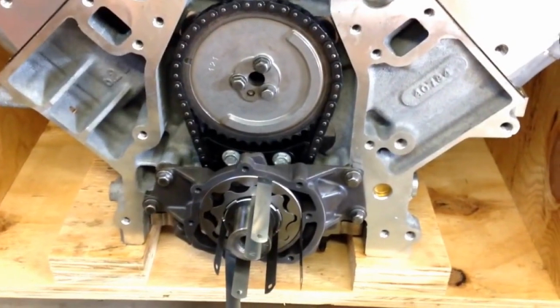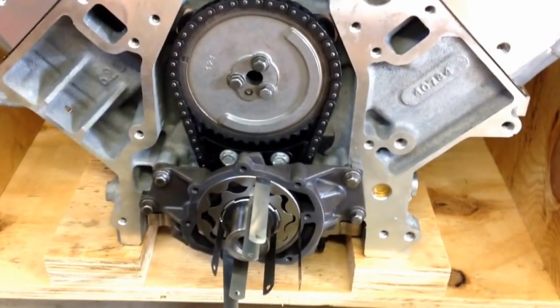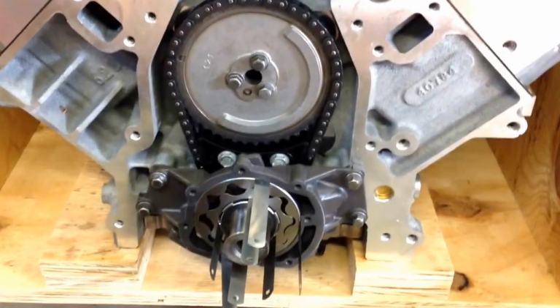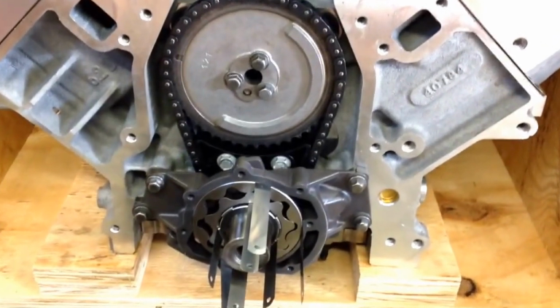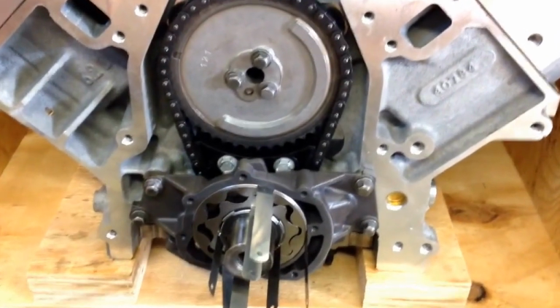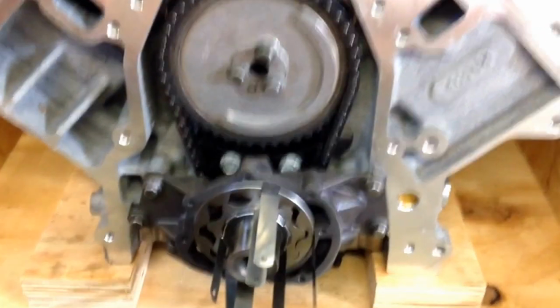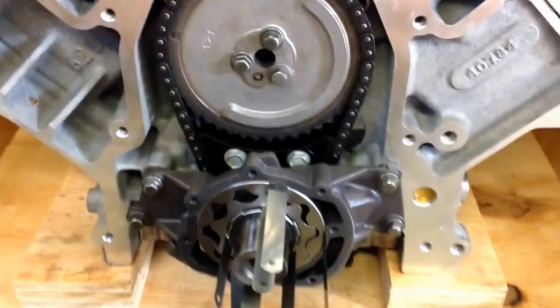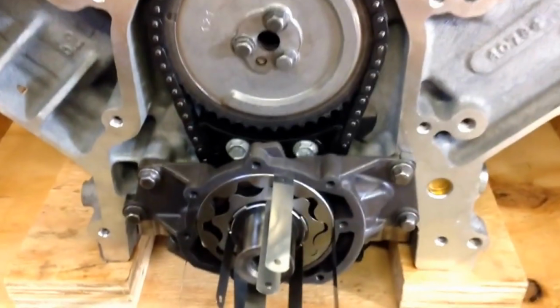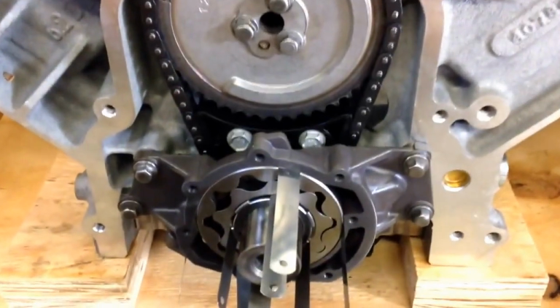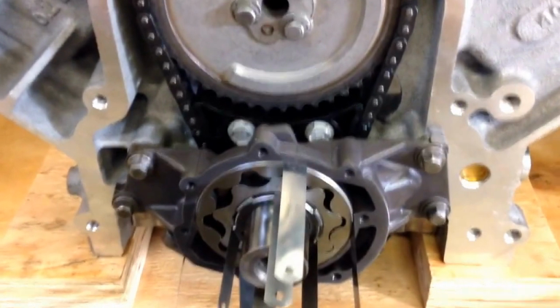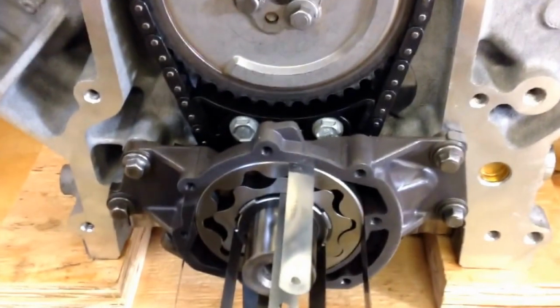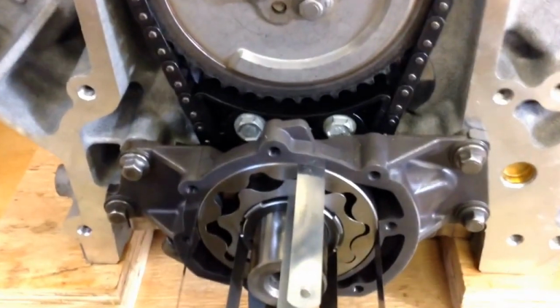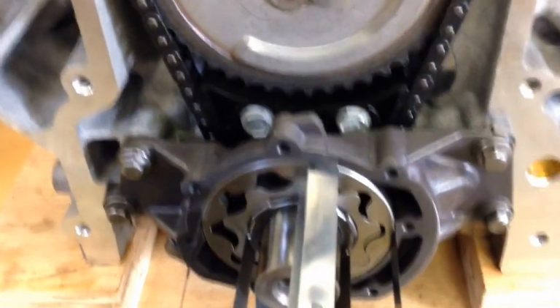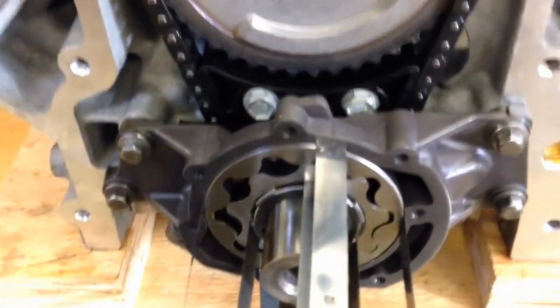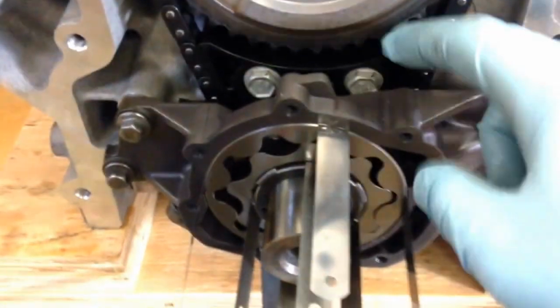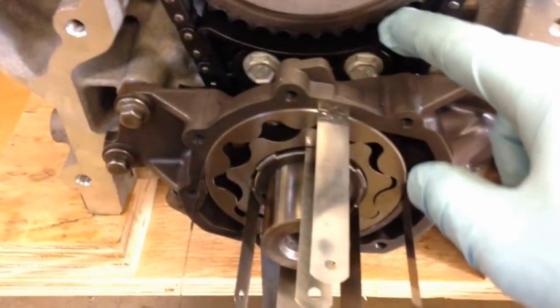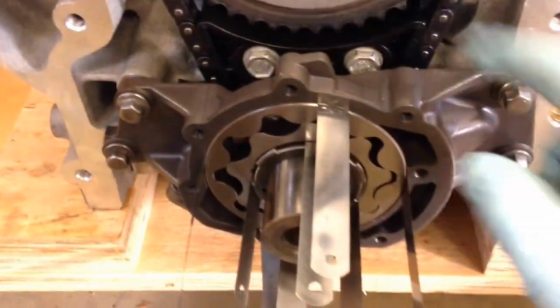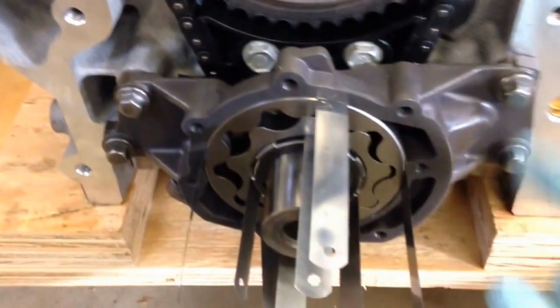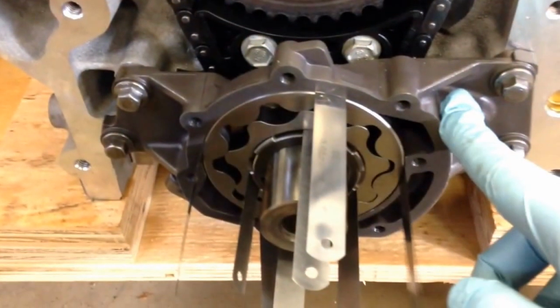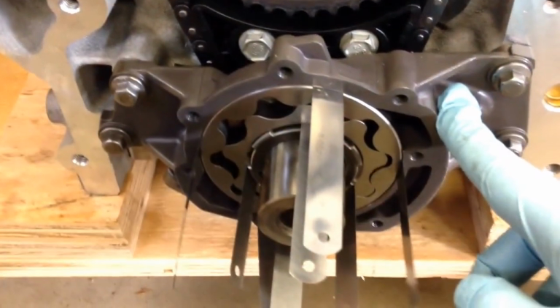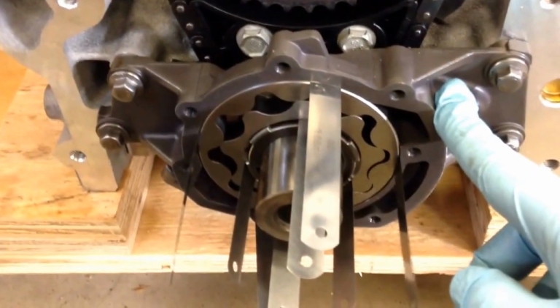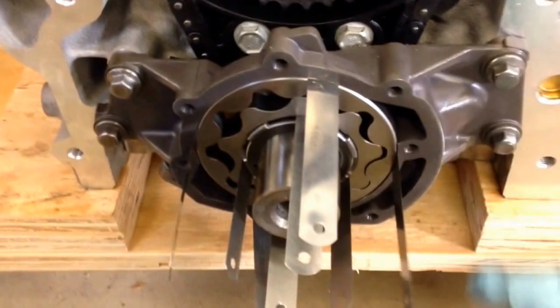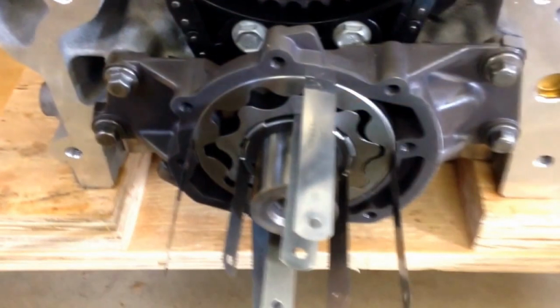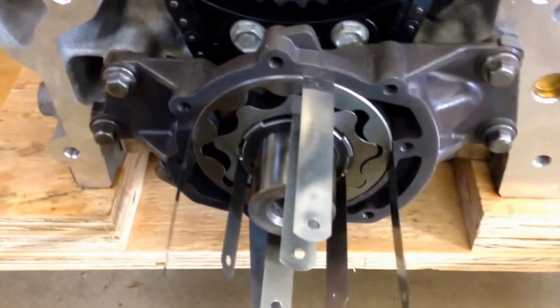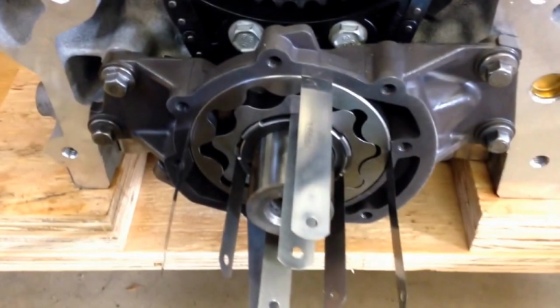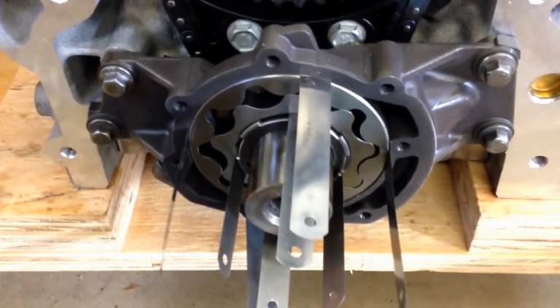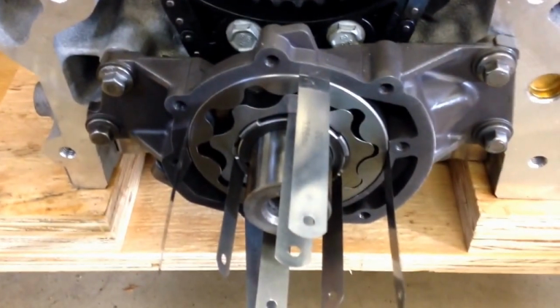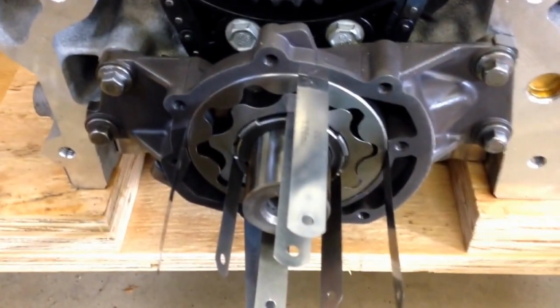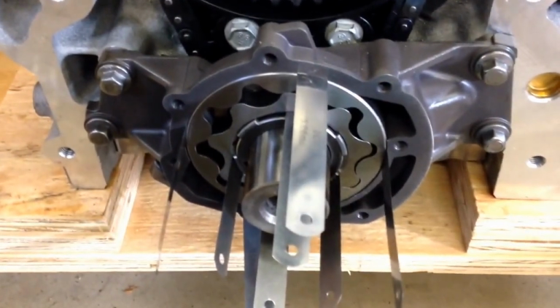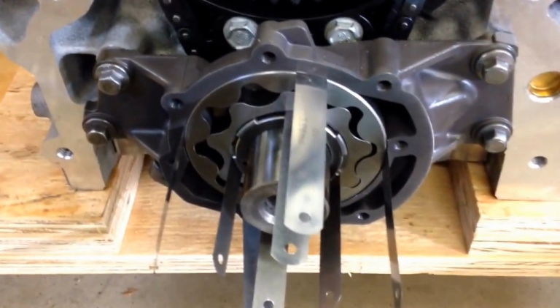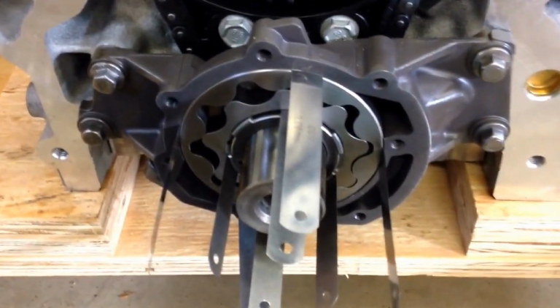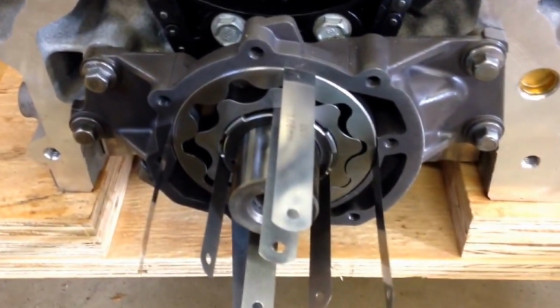So here we go, this is the LS3. I'm actually using a lot of LS2 parts in here. These are the dampers in LS2, but this oil pump here is a meddling oil pump. And what we're trying to do here is align it to the crankshaft.